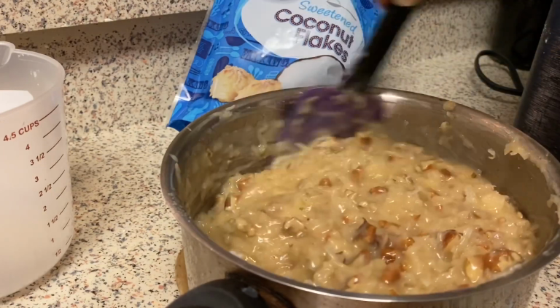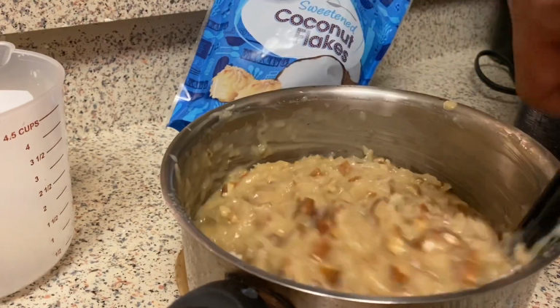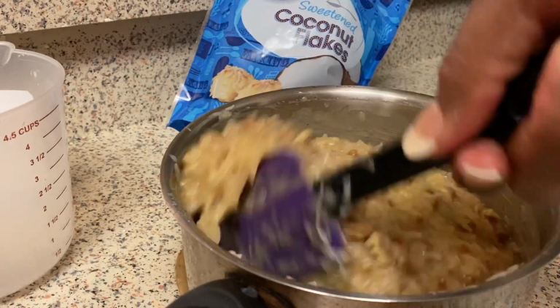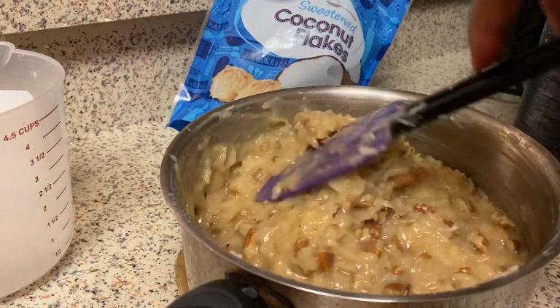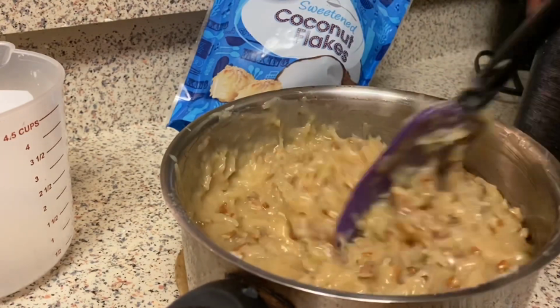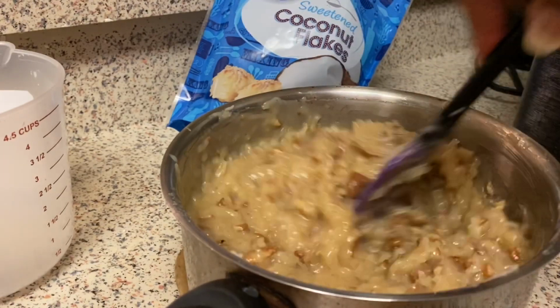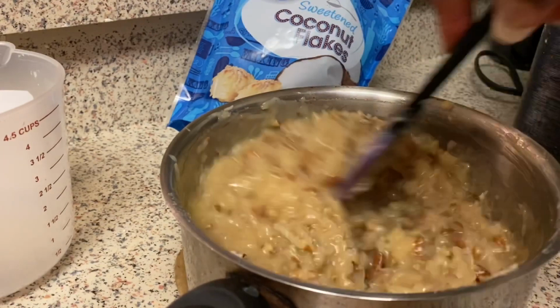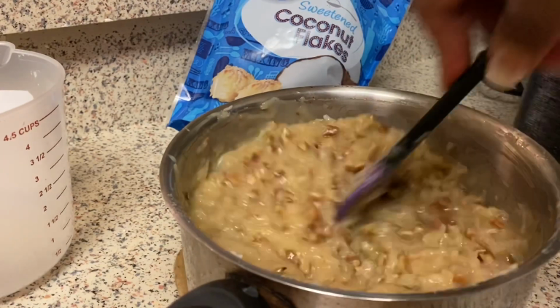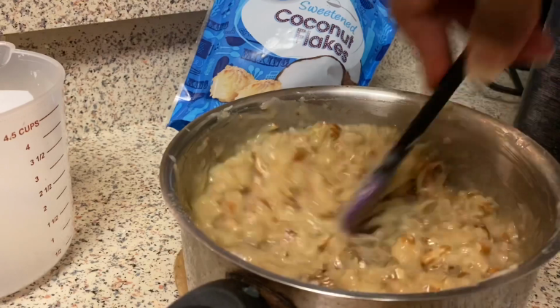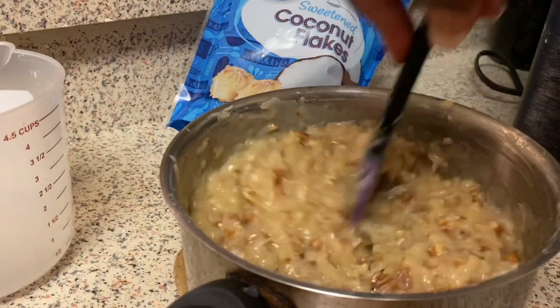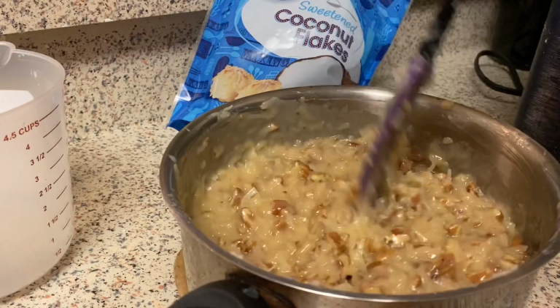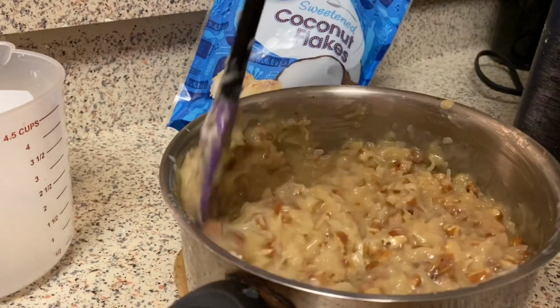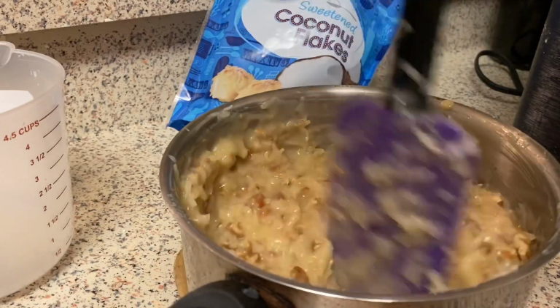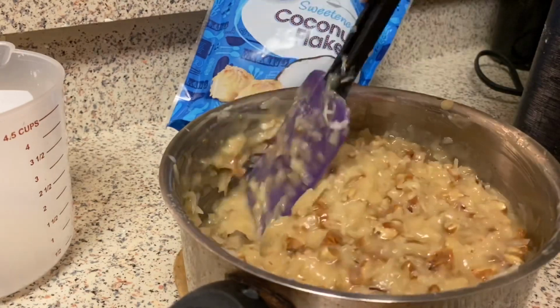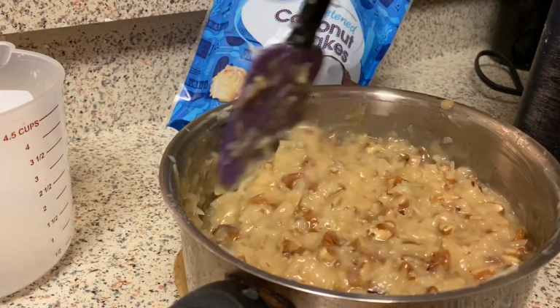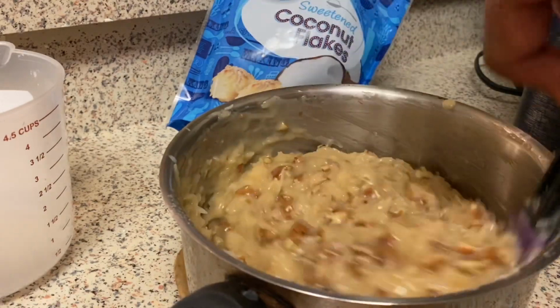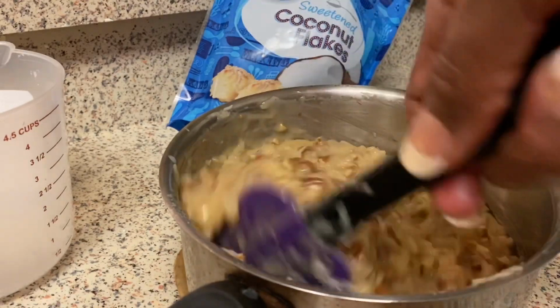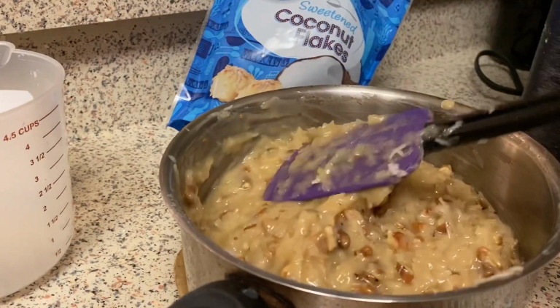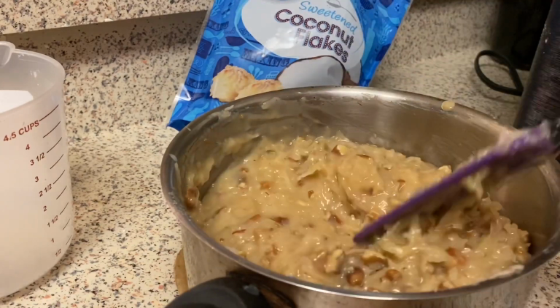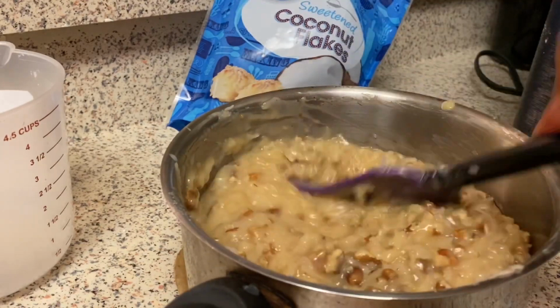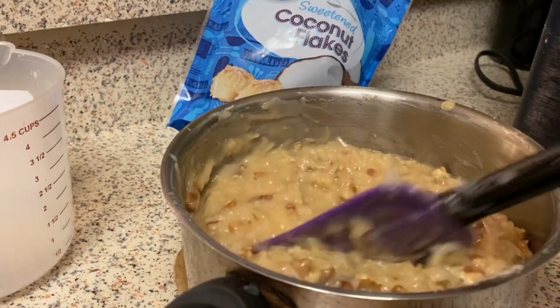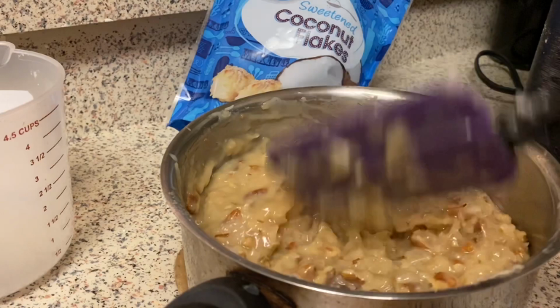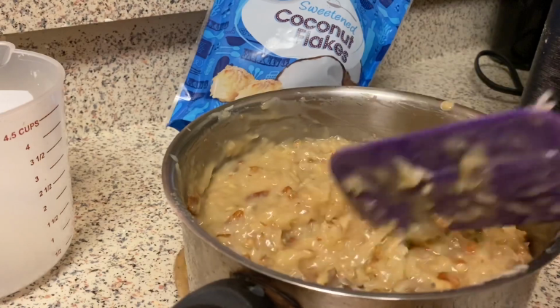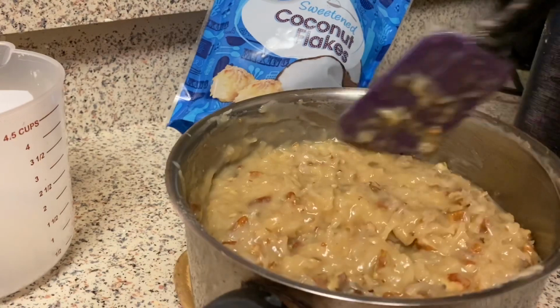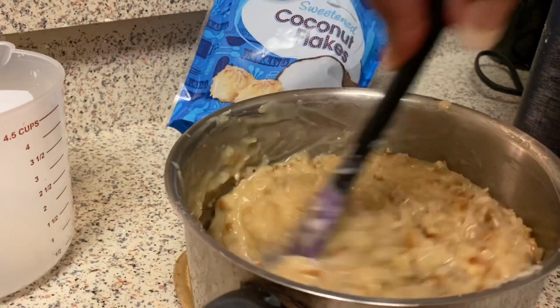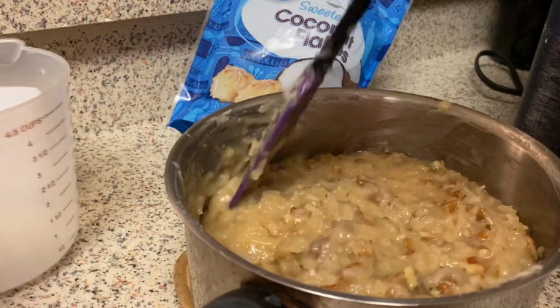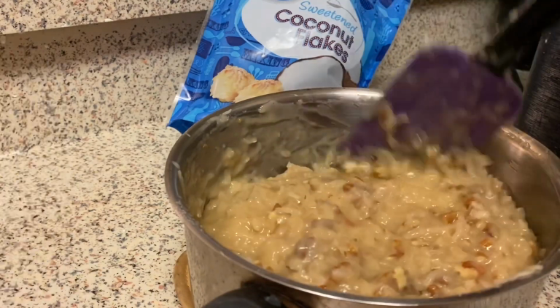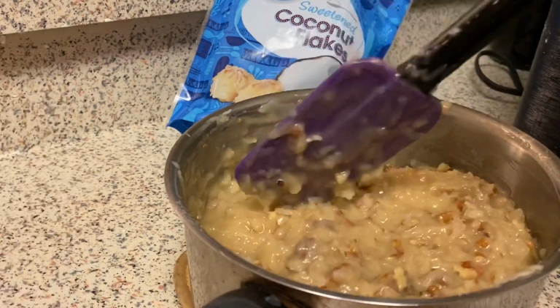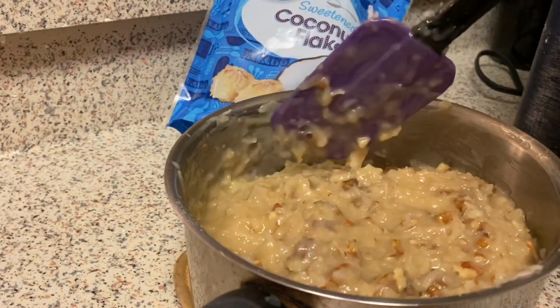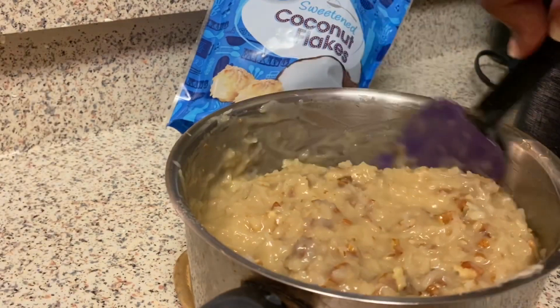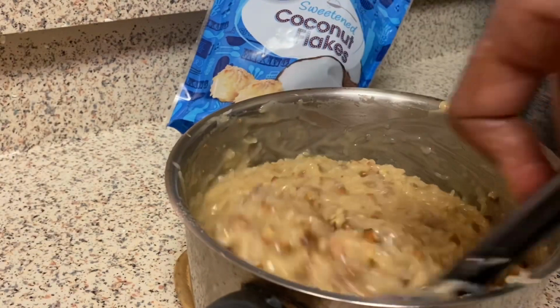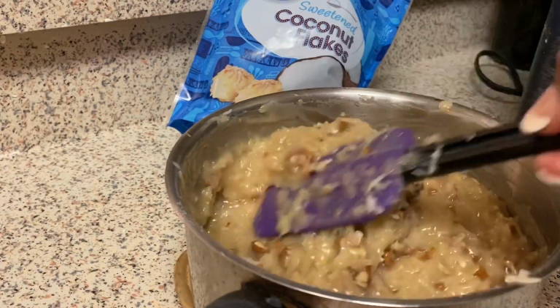I'm going to let my cakes continue to cool off. I'm a little discombobulated today — I don't know why.